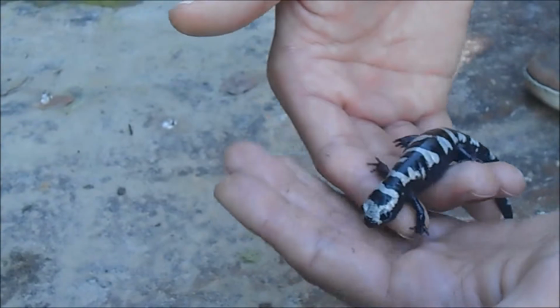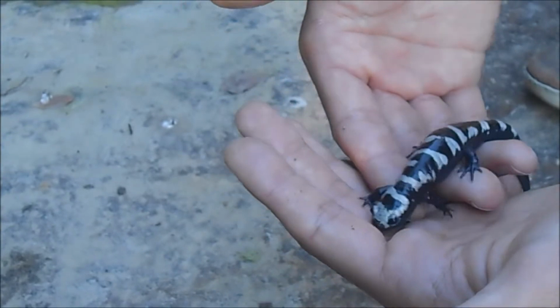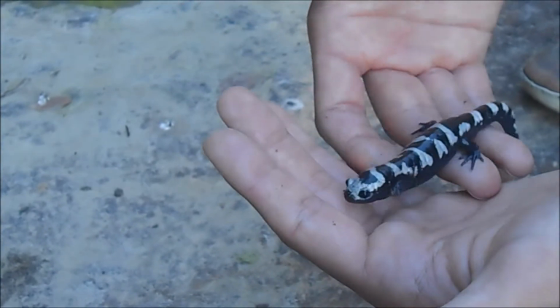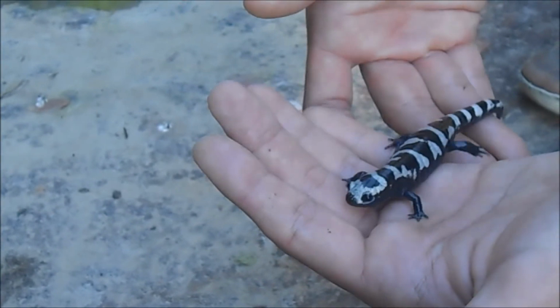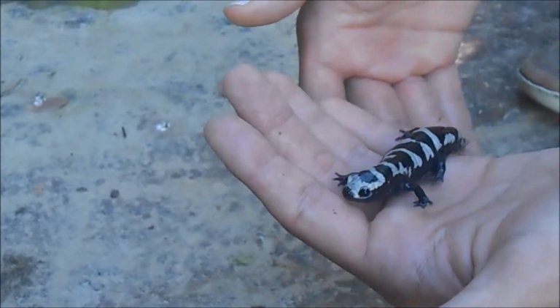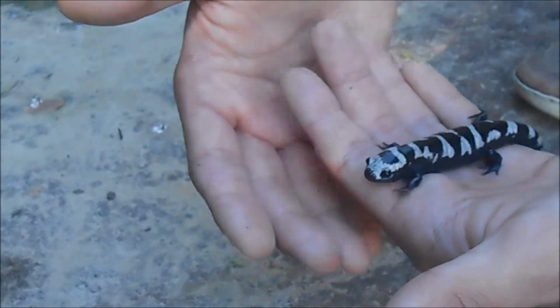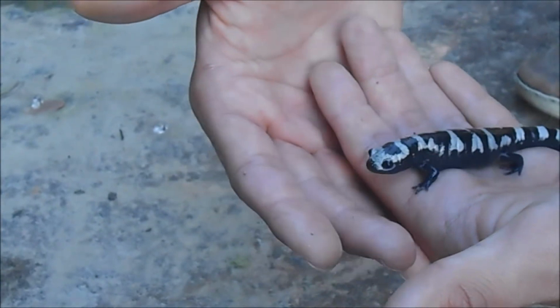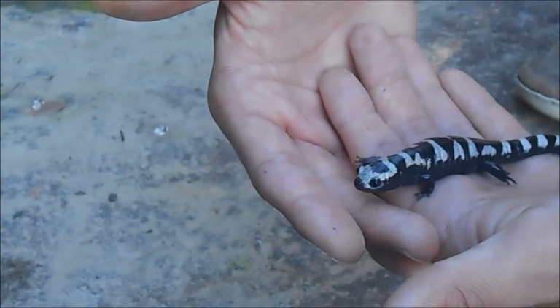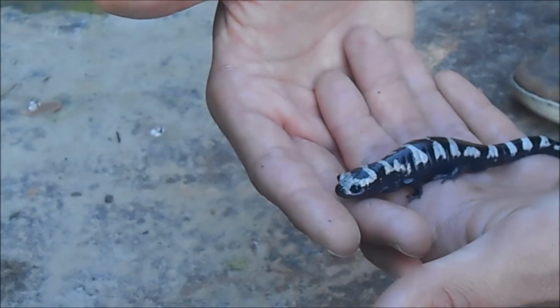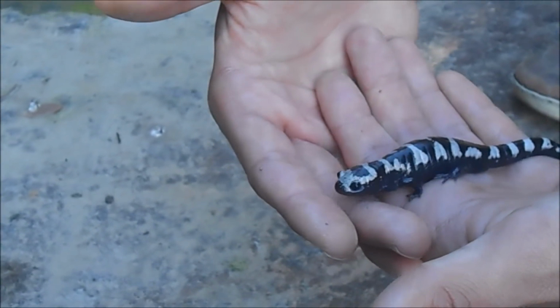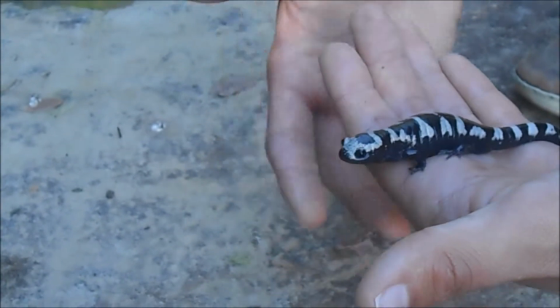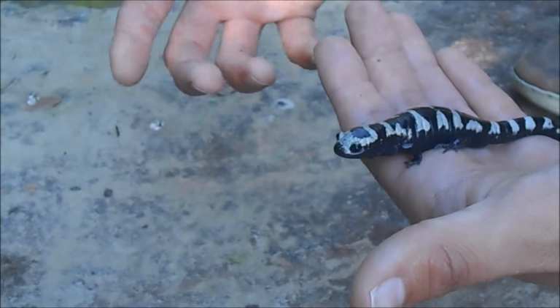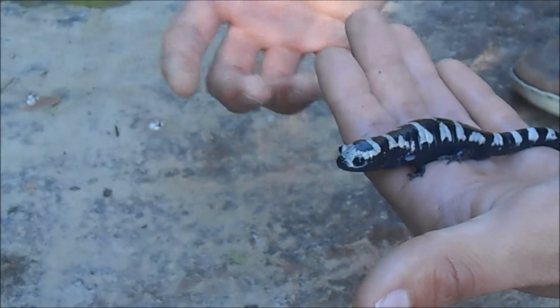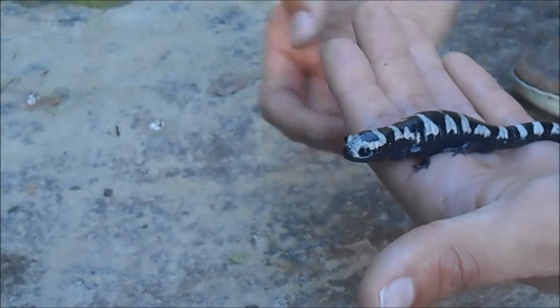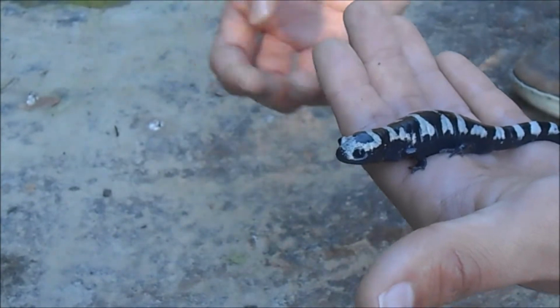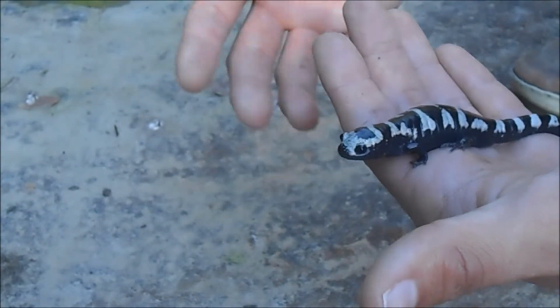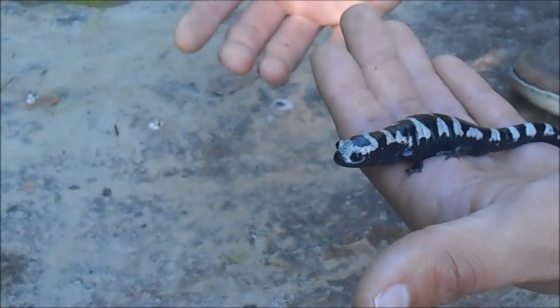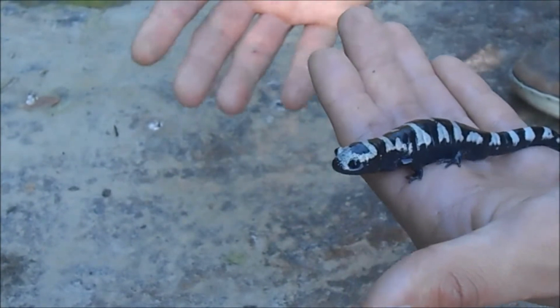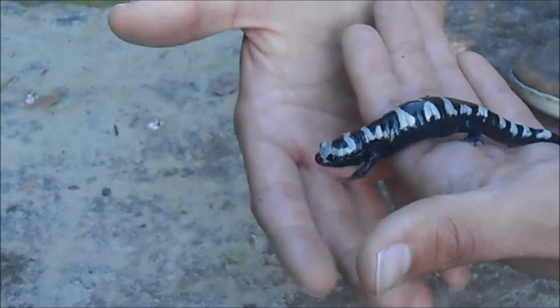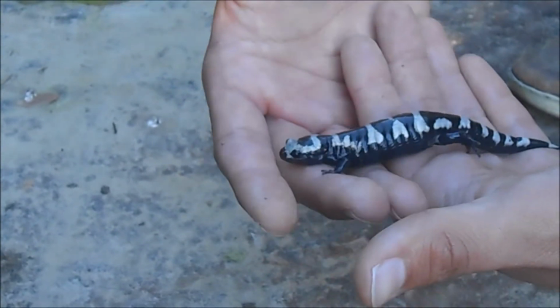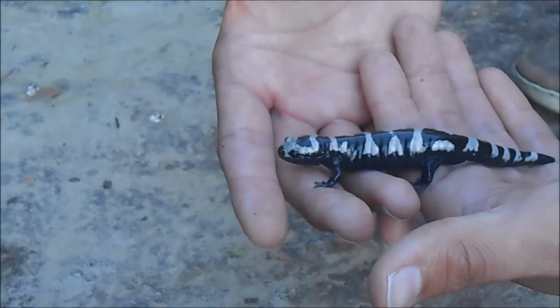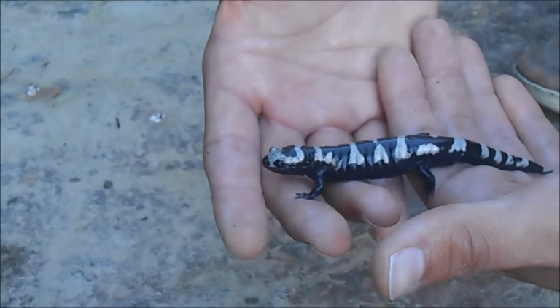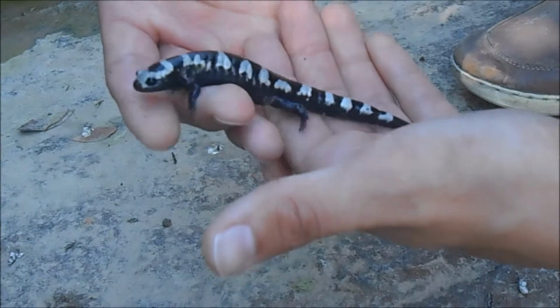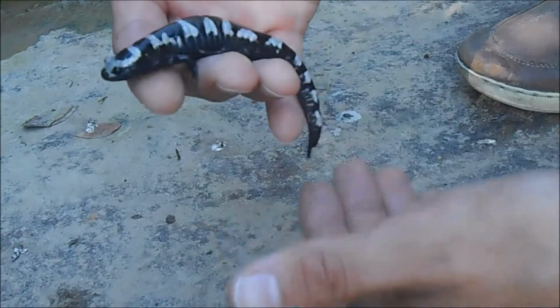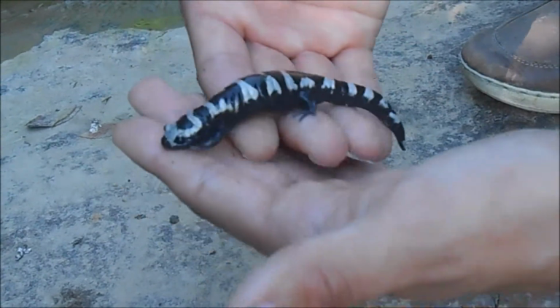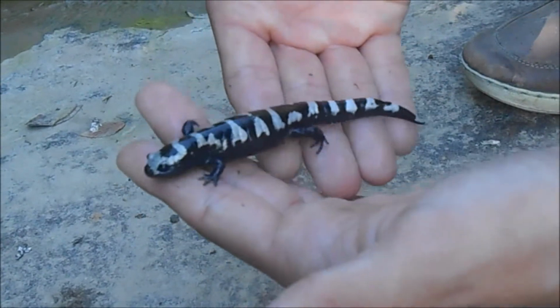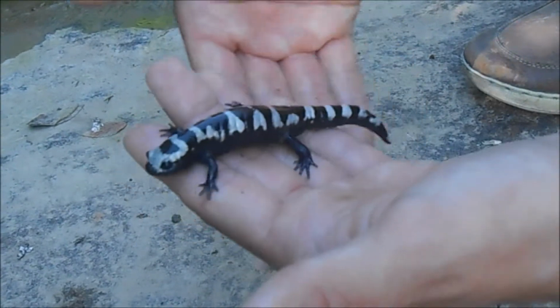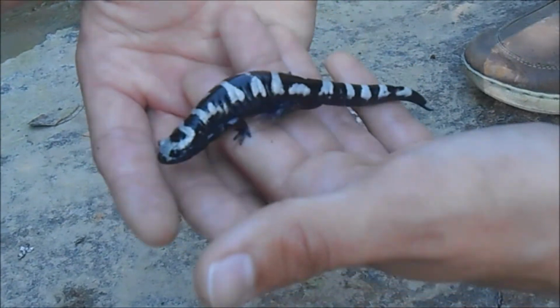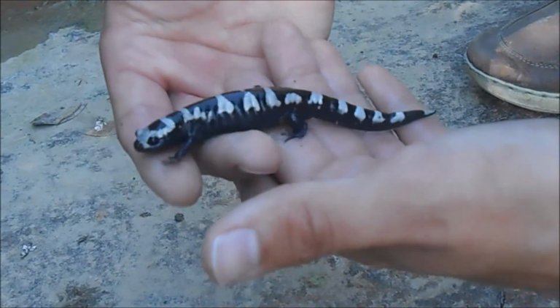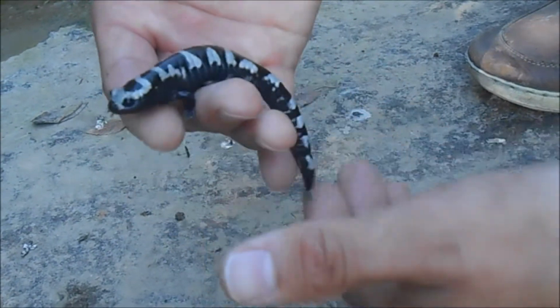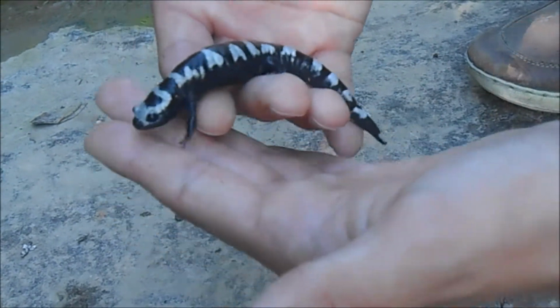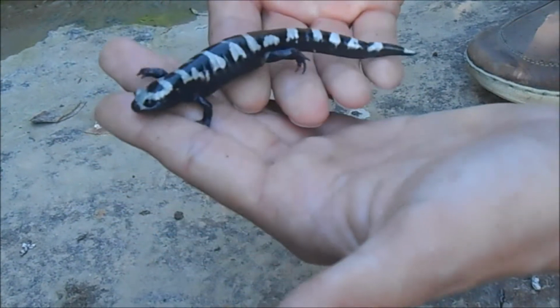That basal tetrapod was an ancestor from lobe-finned fishes like the coelacanth. When this primitive ancestor first got on land, certain lineages split off from it, and the salamander was one of them. Salamanders didn't really change much since that time period, so they still sort of have this ancestral body plan.